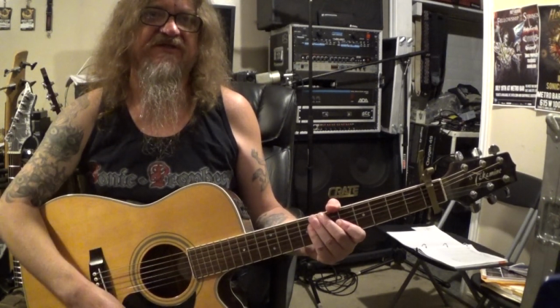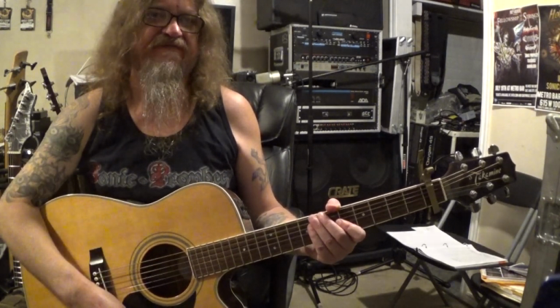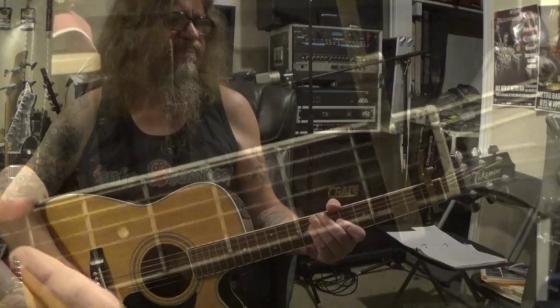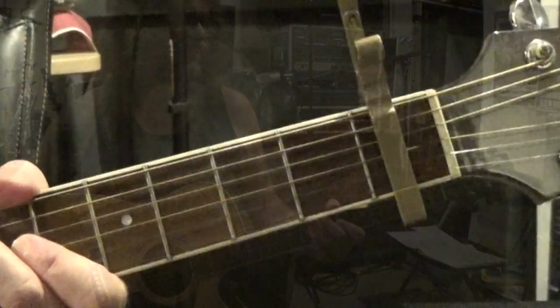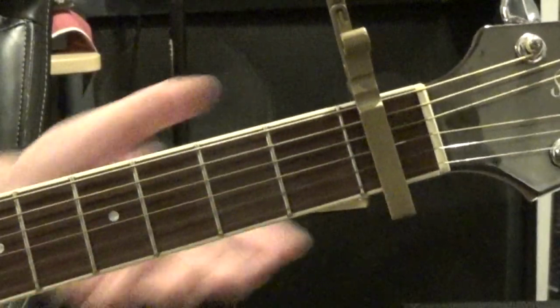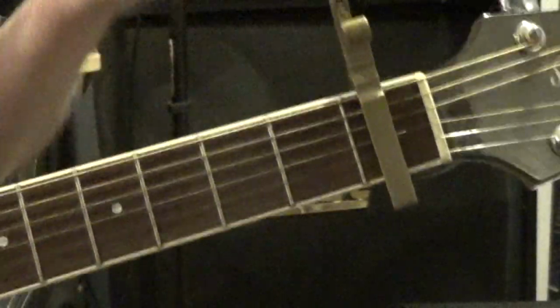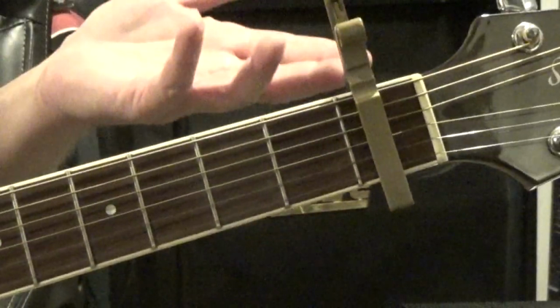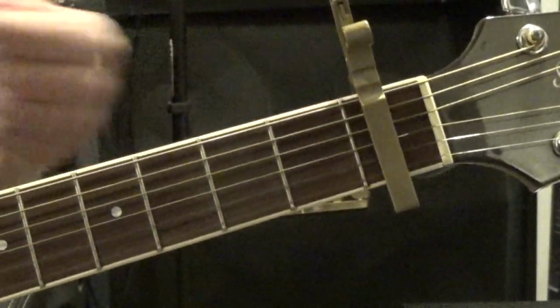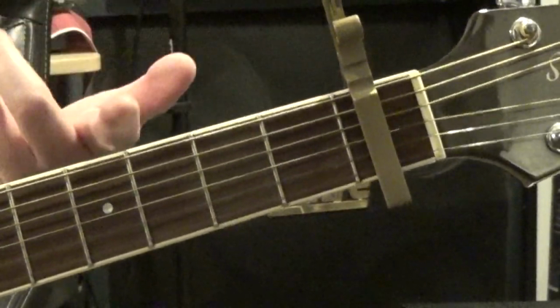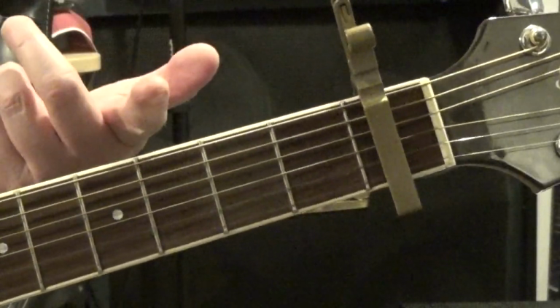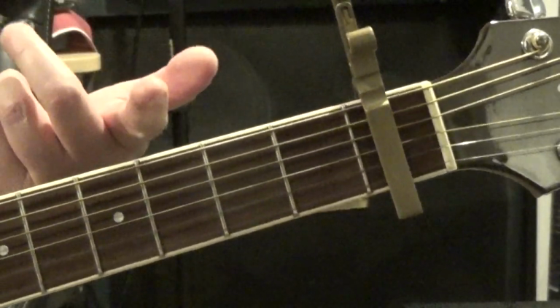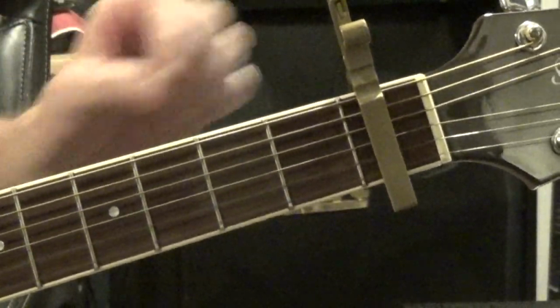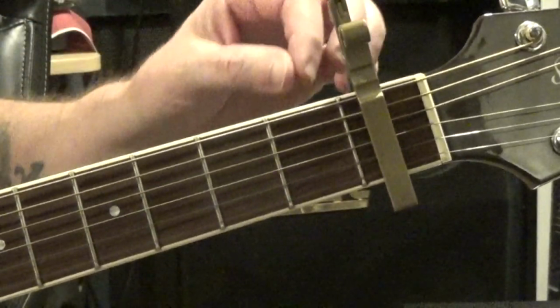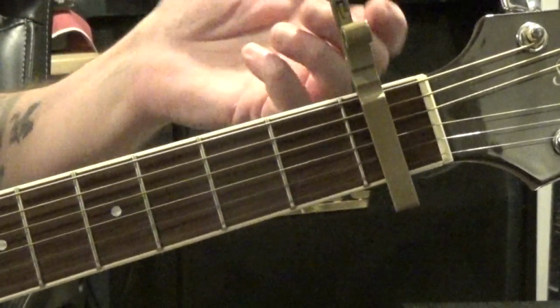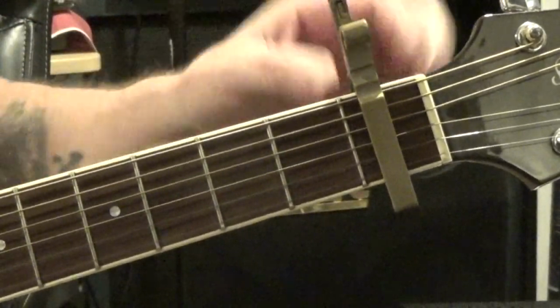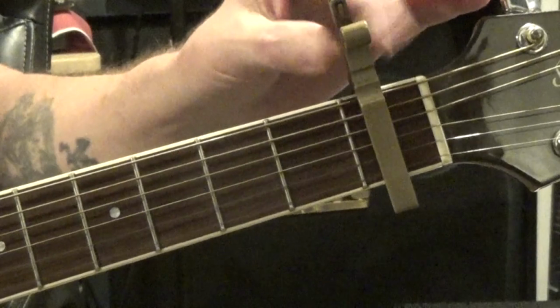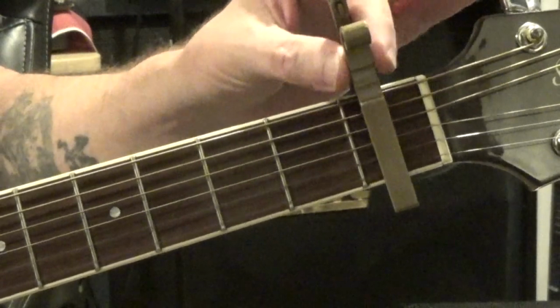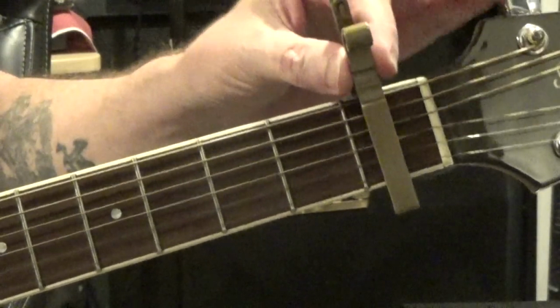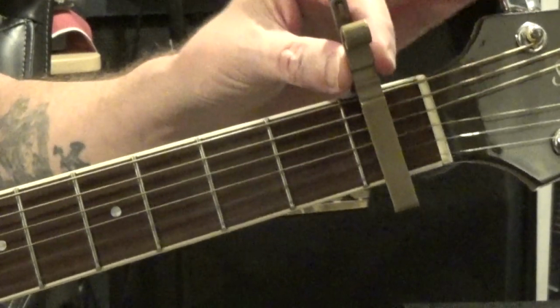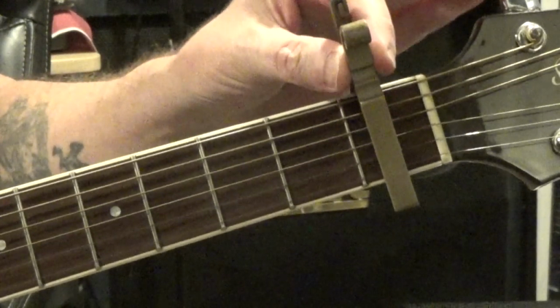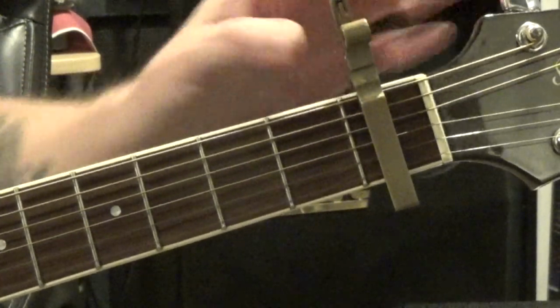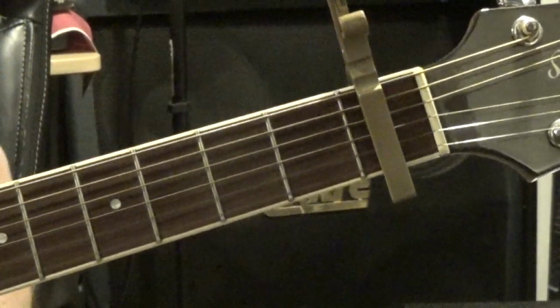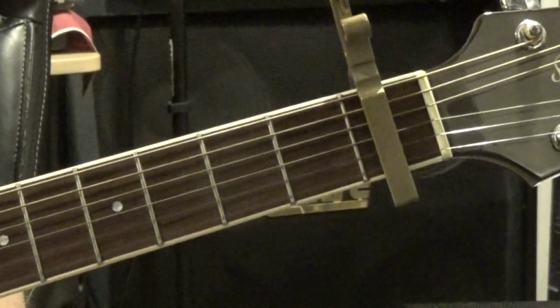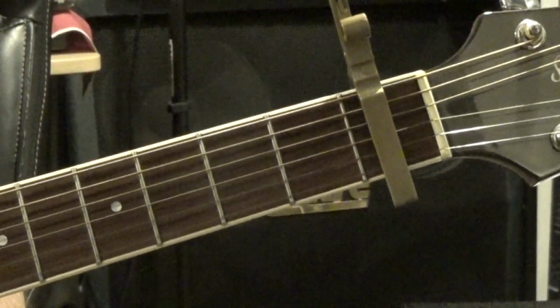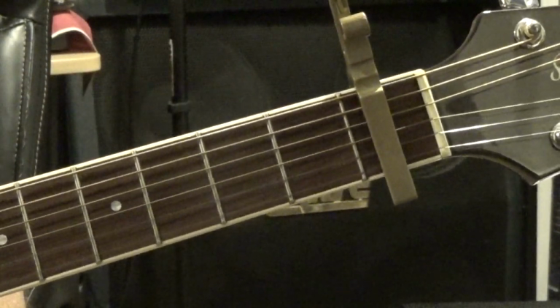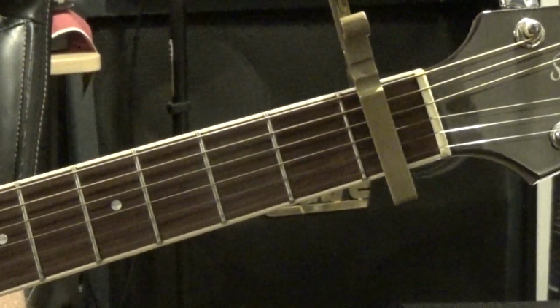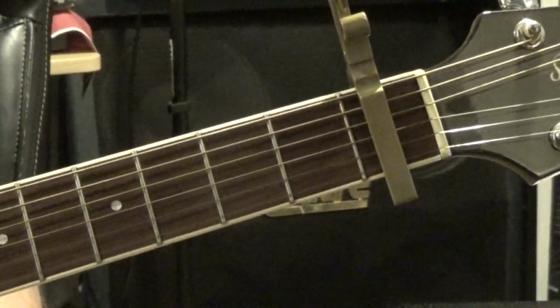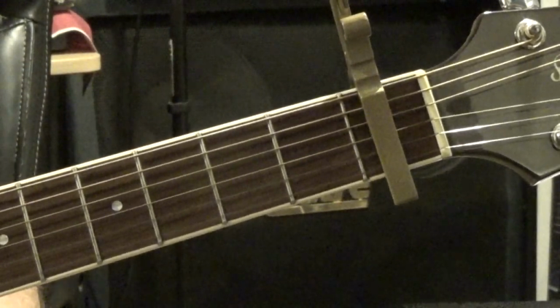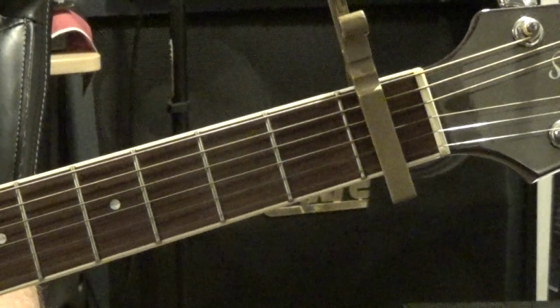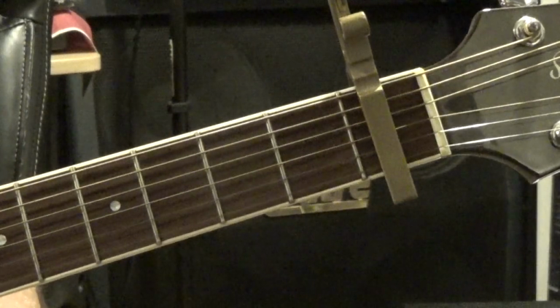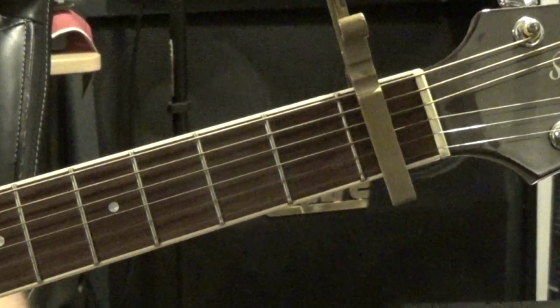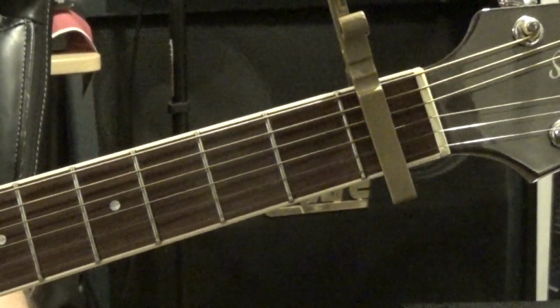To be in the same key as the original song, you're going to need to put a capo on your first fret. Let's just run through the chords that we're going to be using for this.